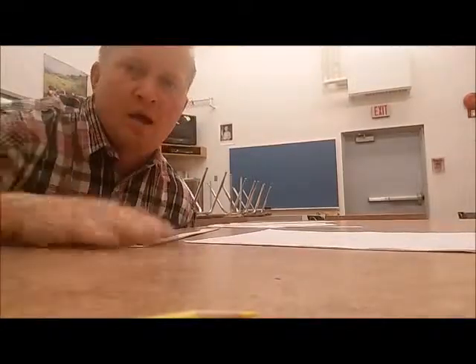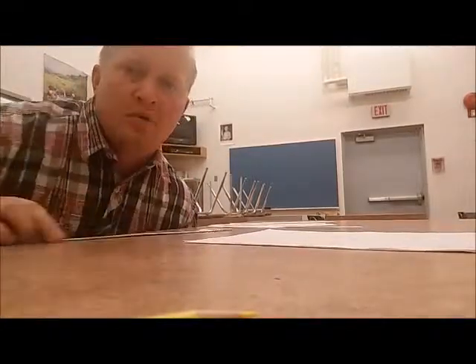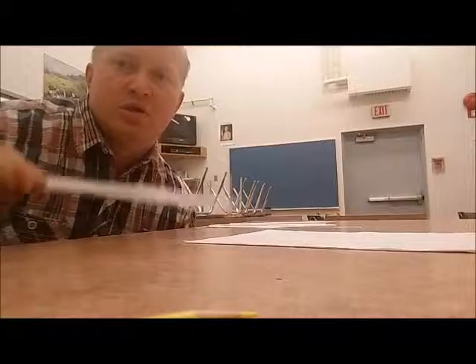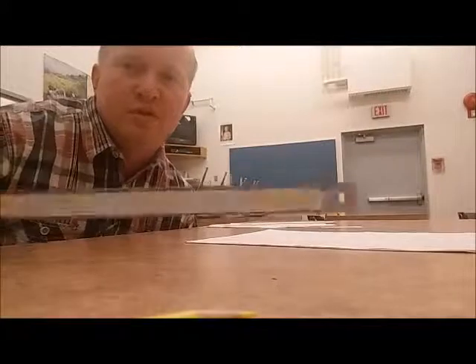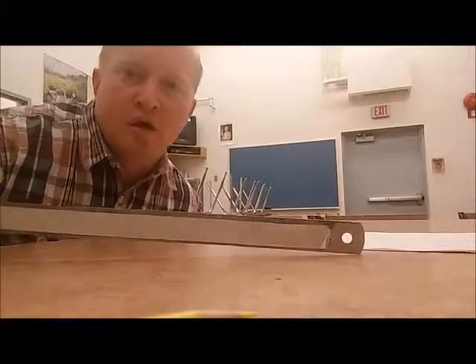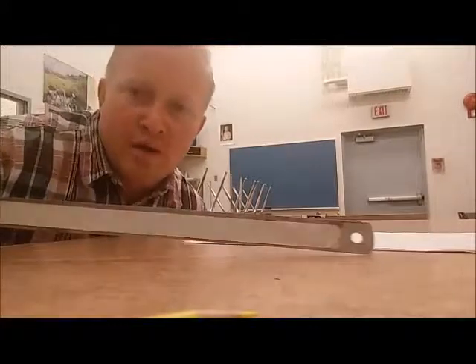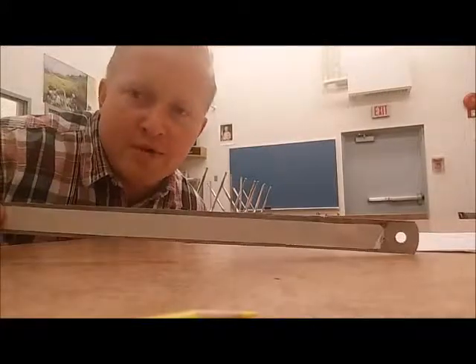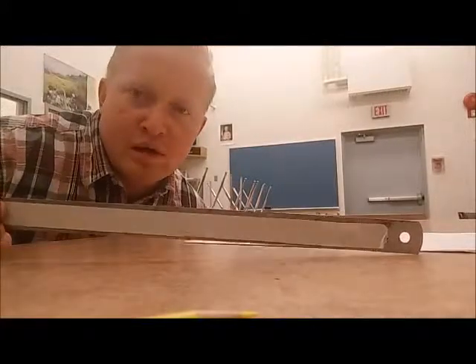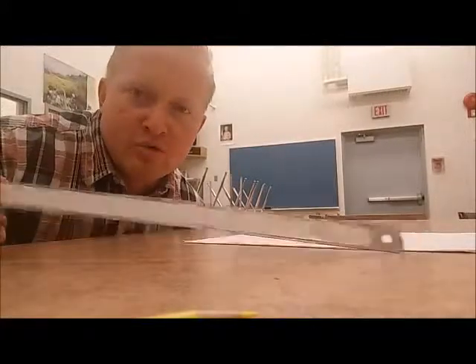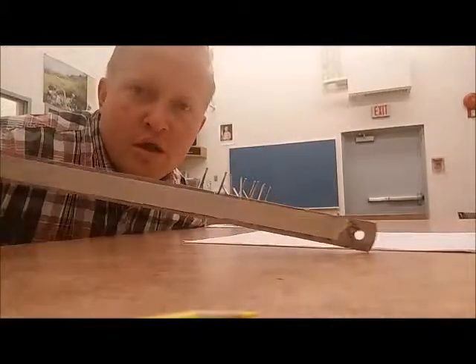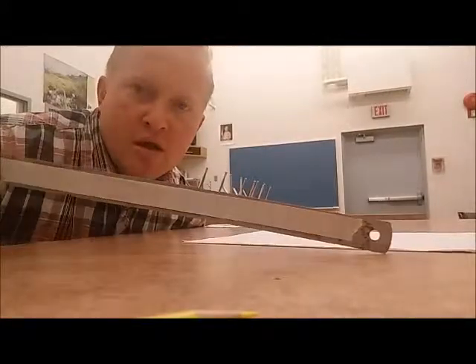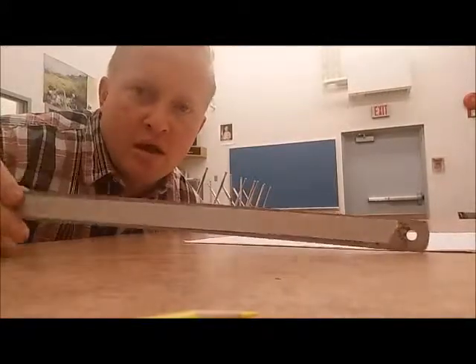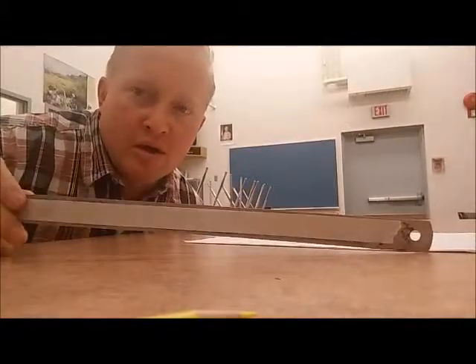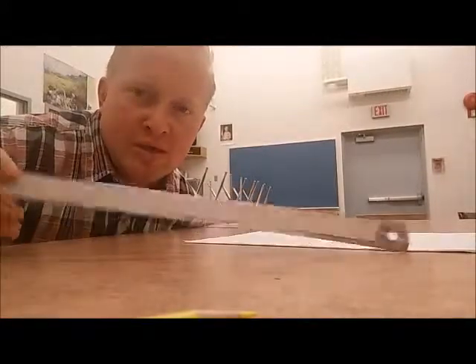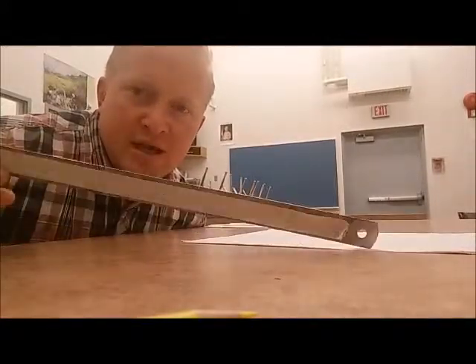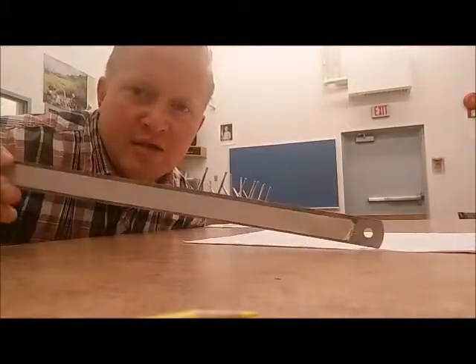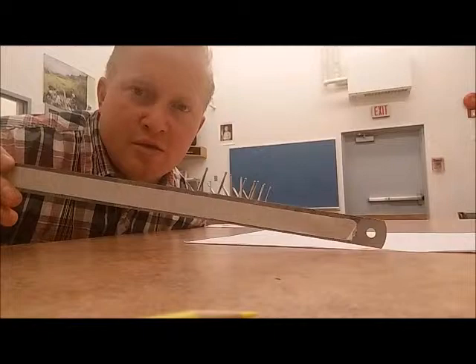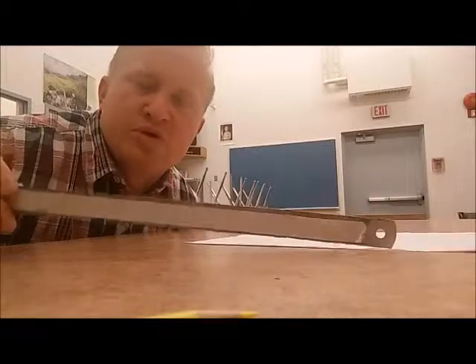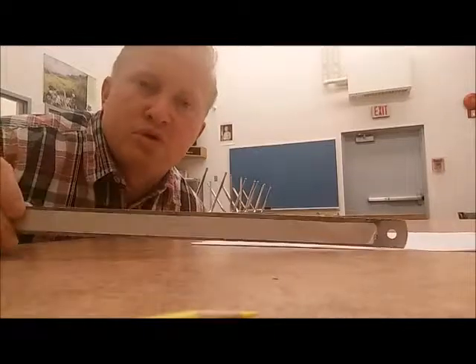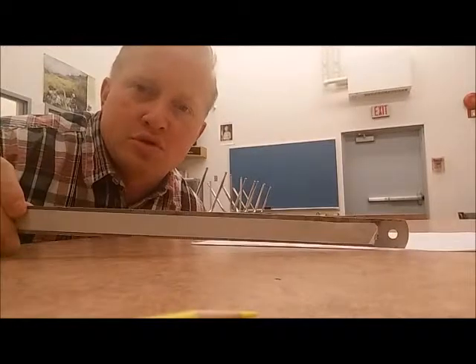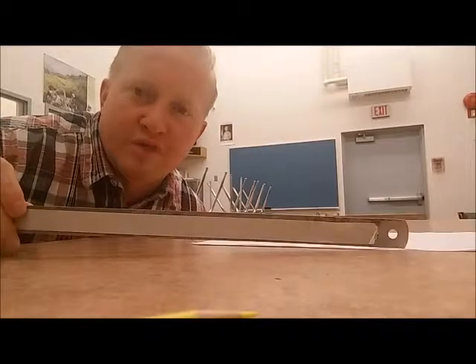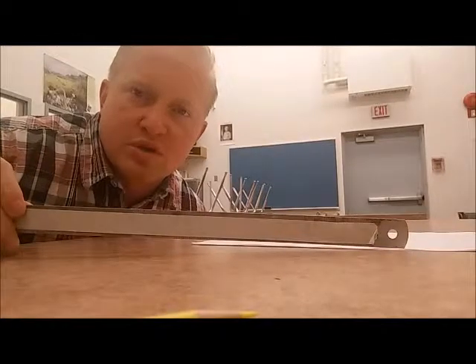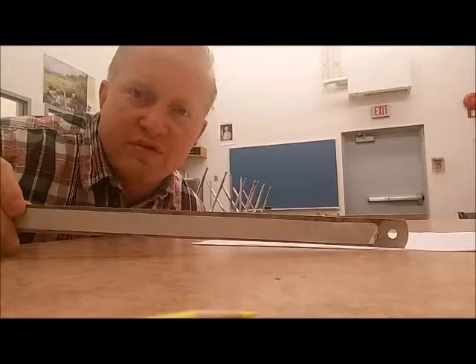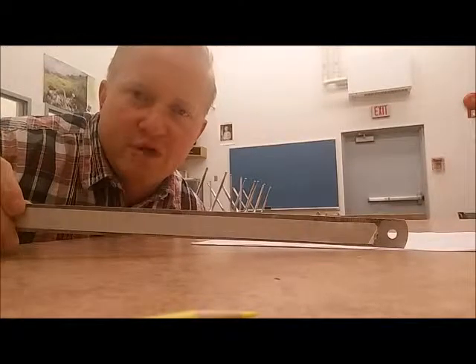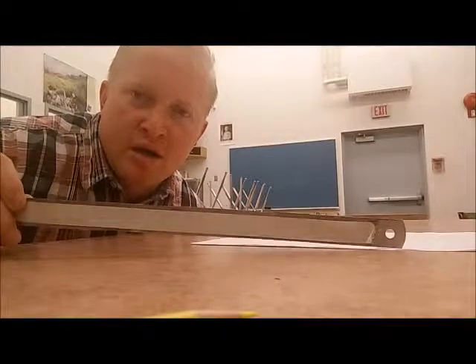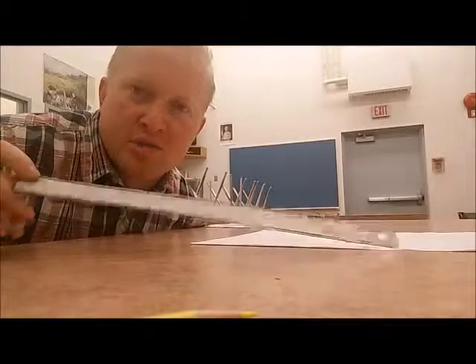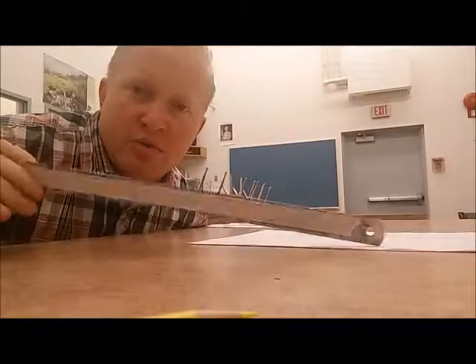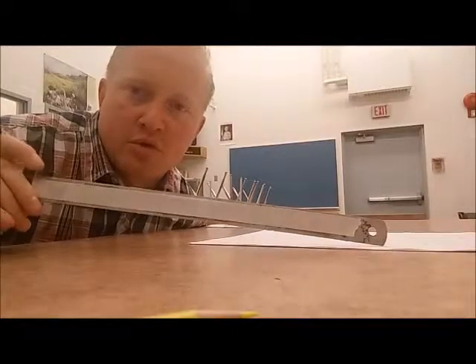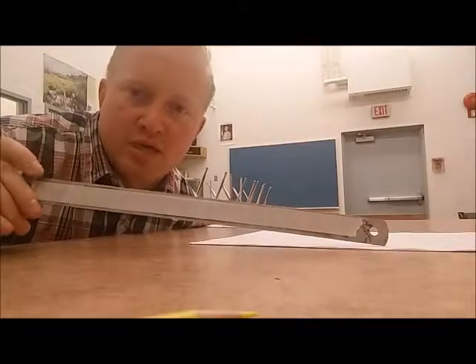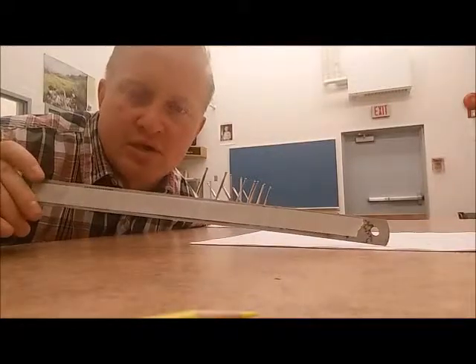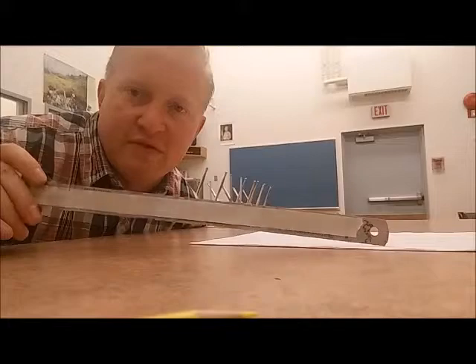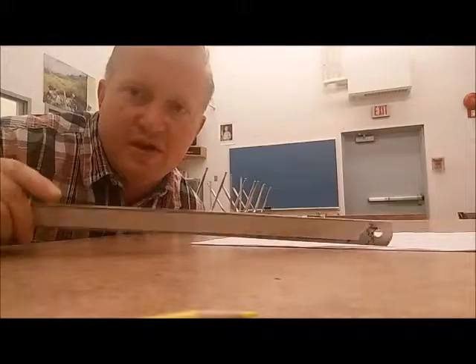How do we measure two feet? We wrap it around a ruler — down one side, up the other. A ruler is about 12 inches or one foot long, so by doing two sides you have two feet.